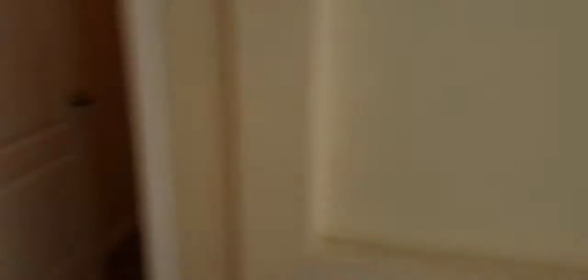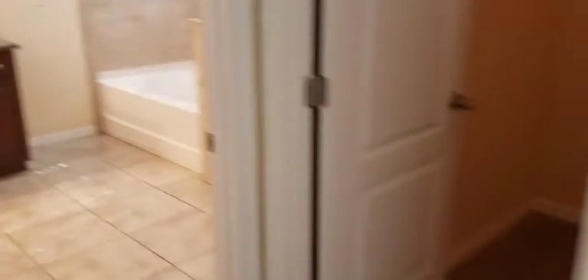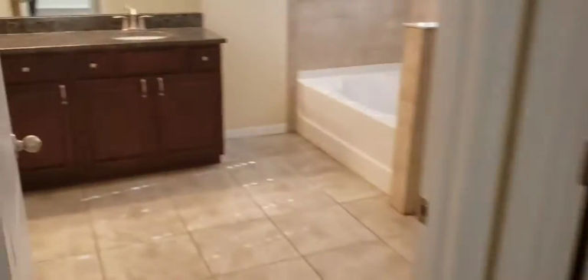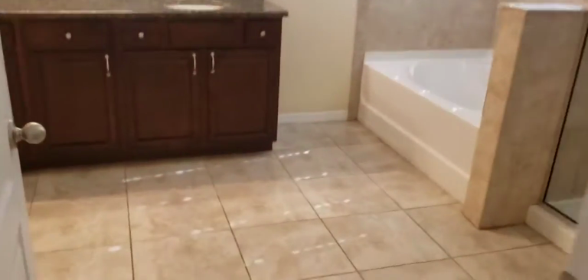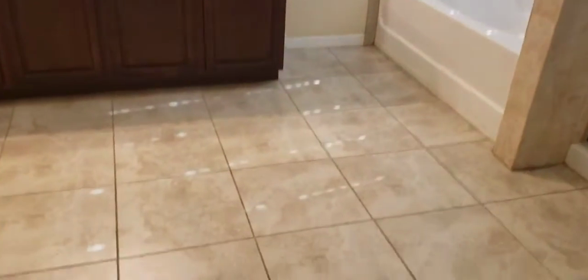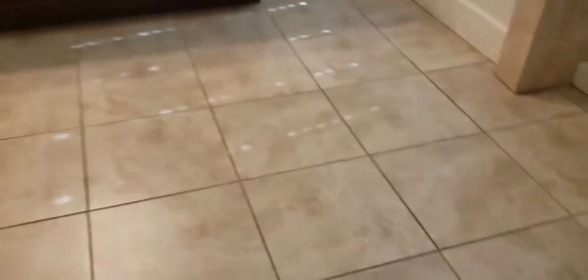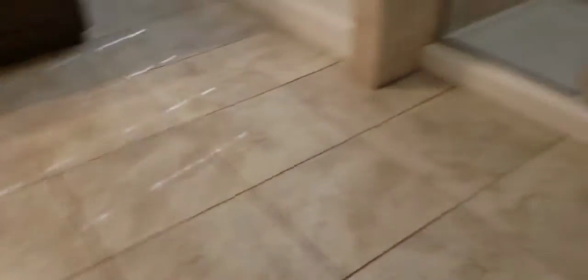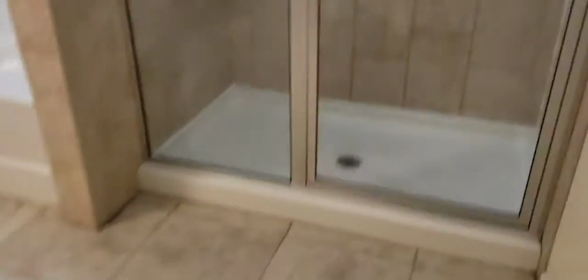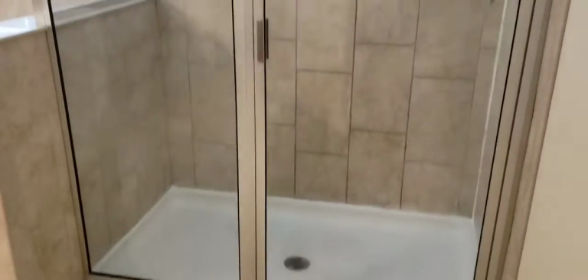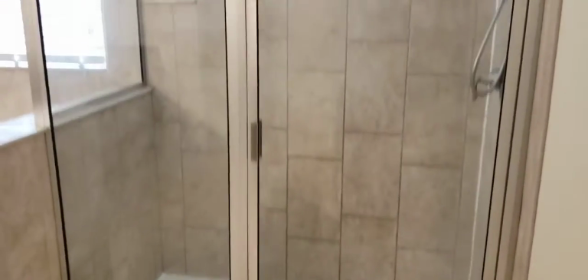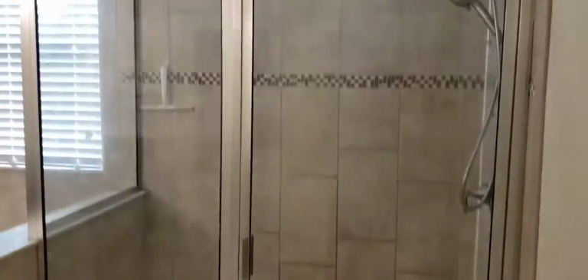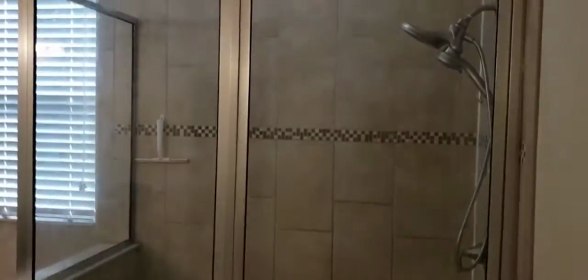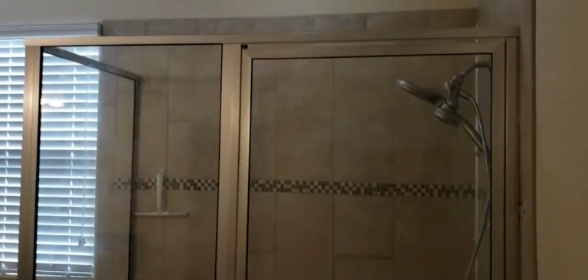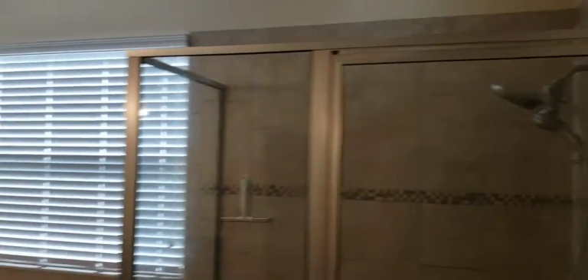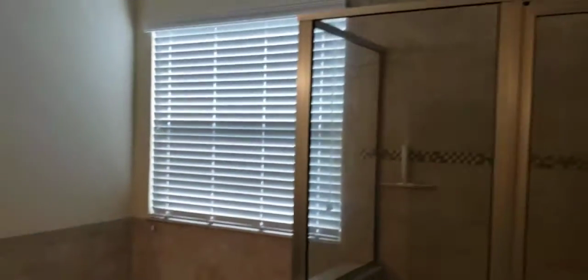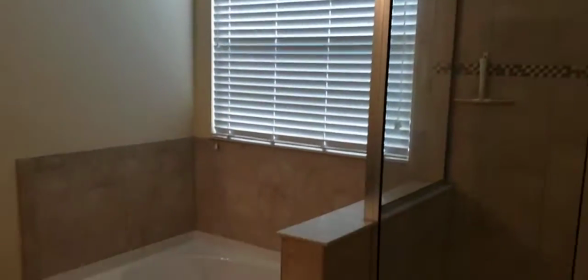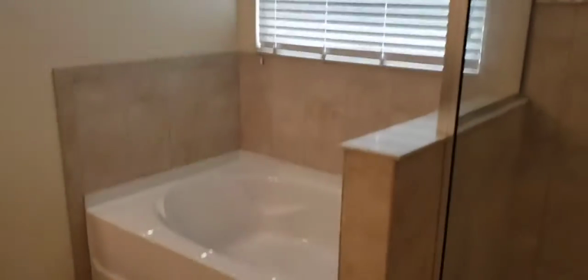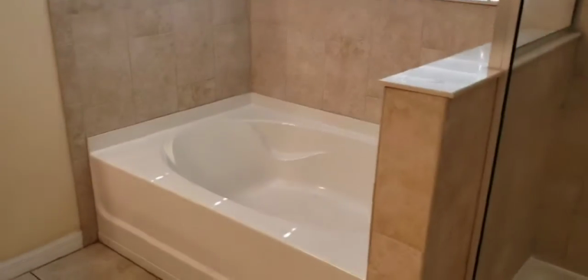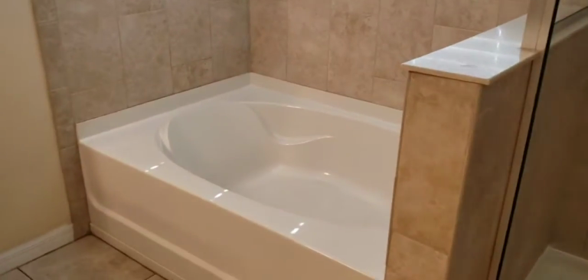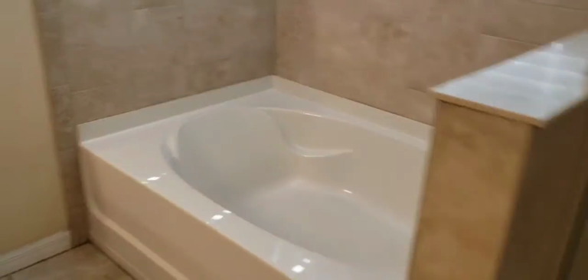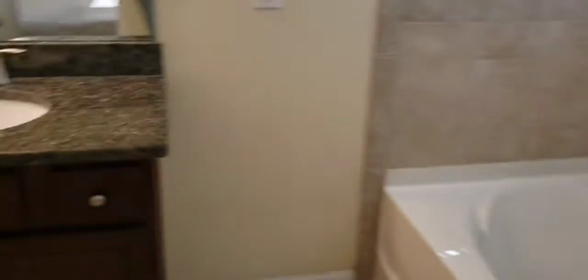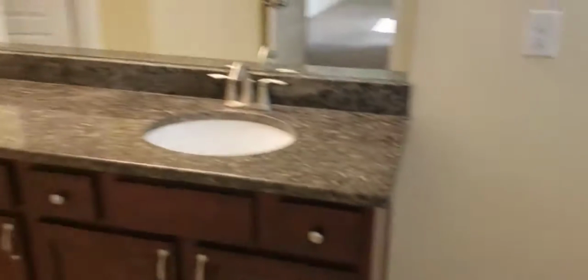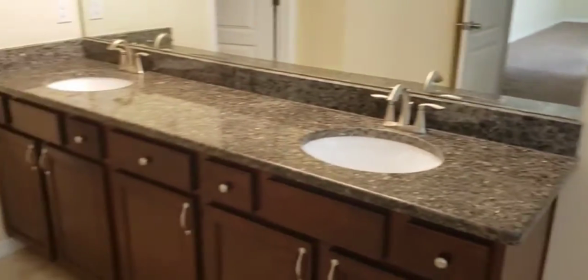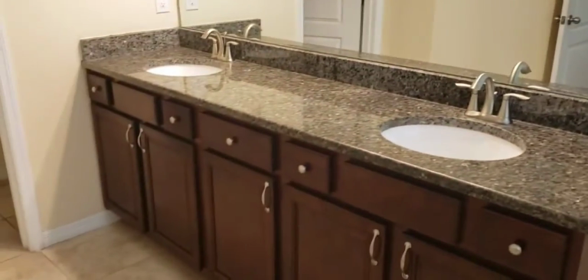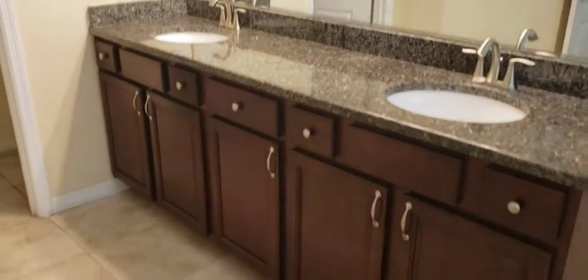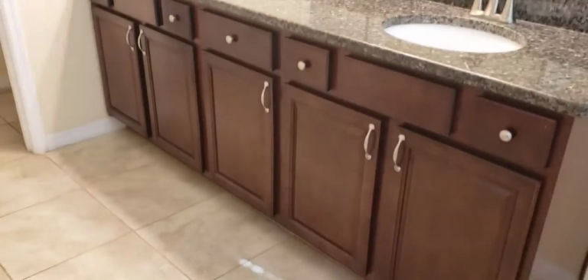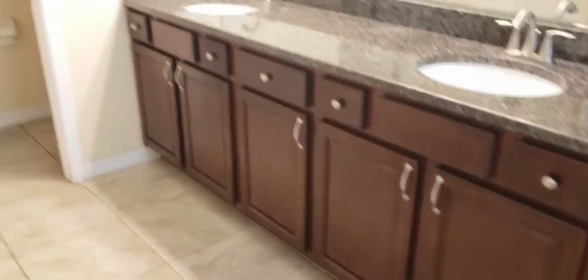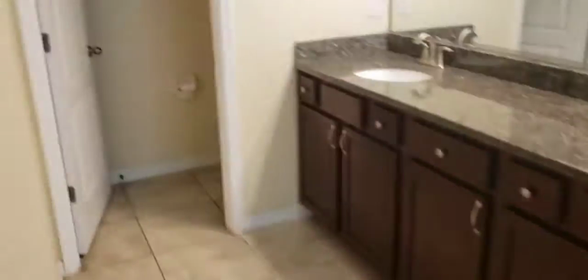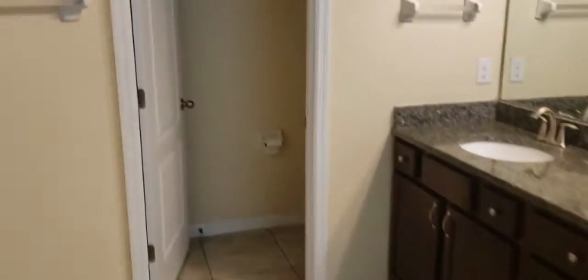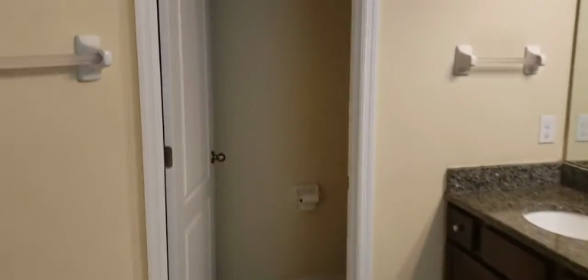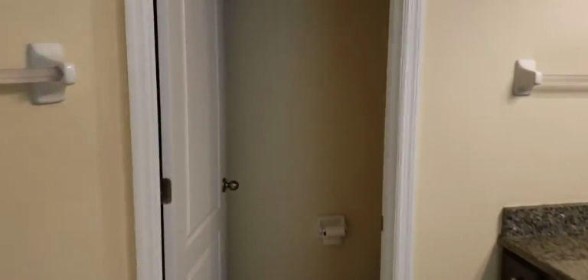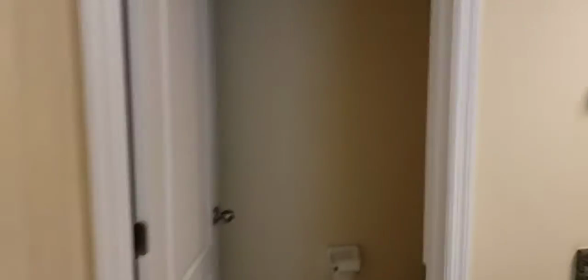And then a nice big bath — you've got a separate tub and shower, a big double vanity, and your water closet.